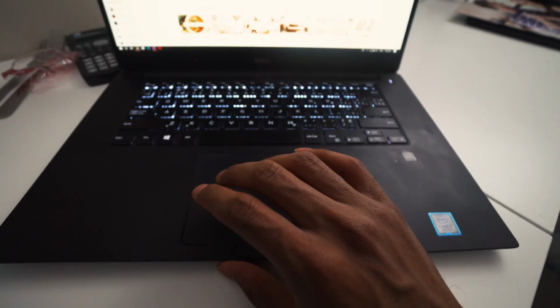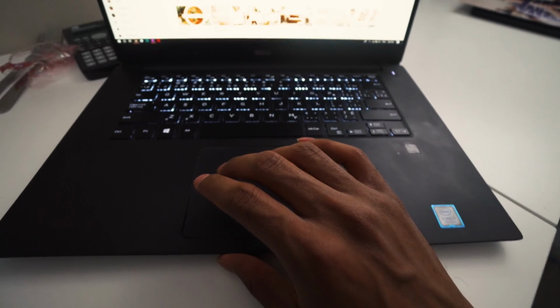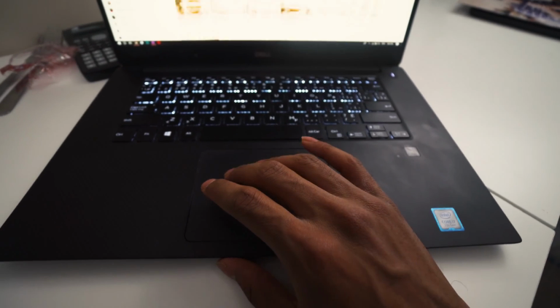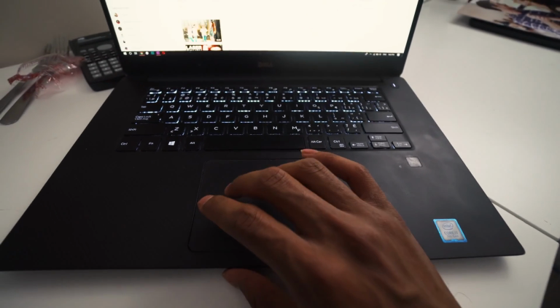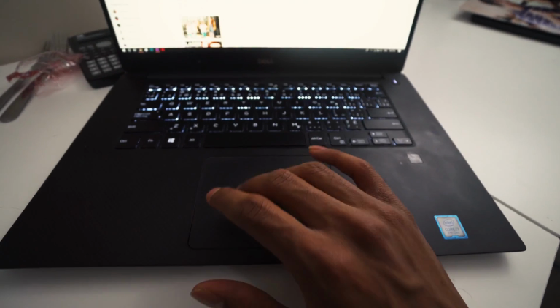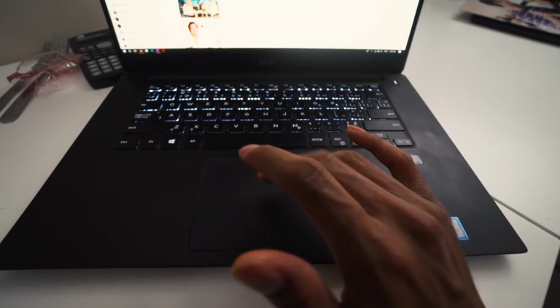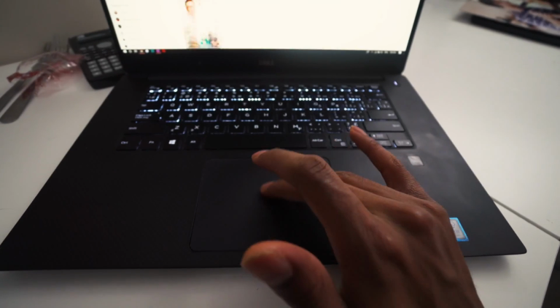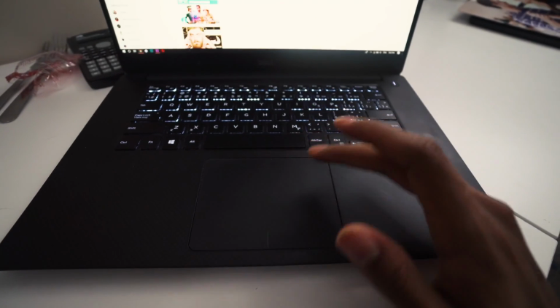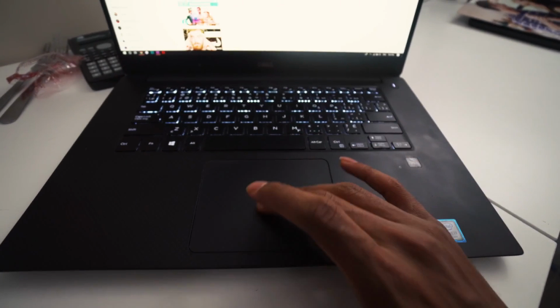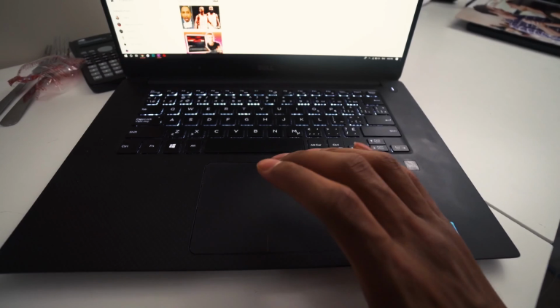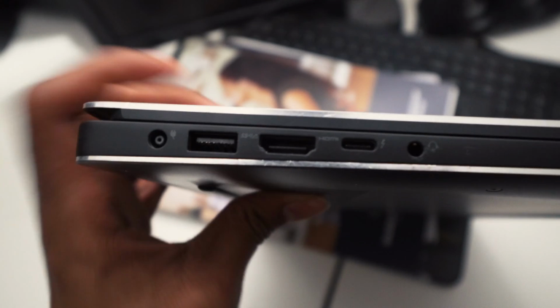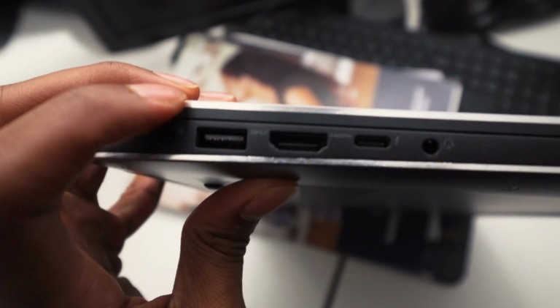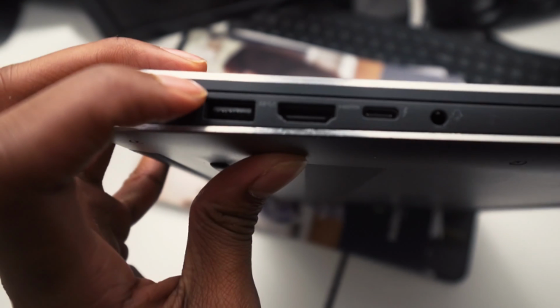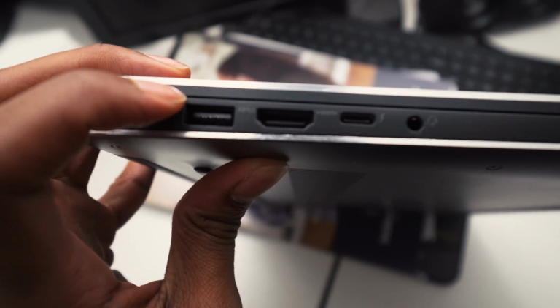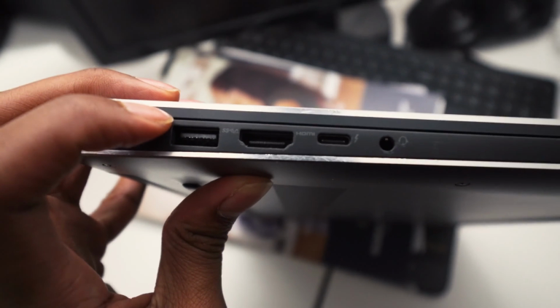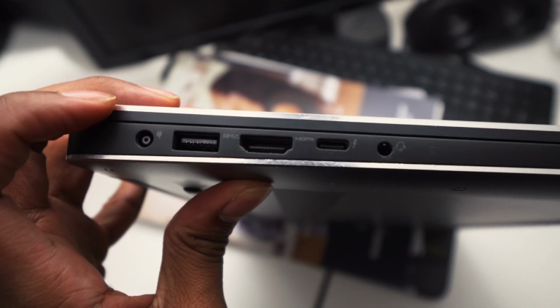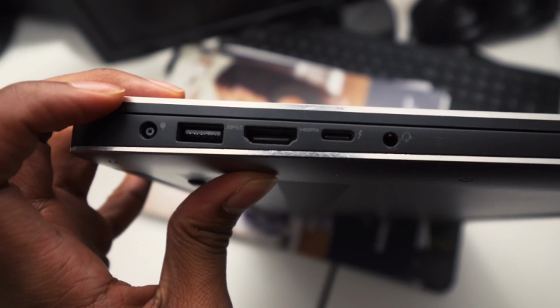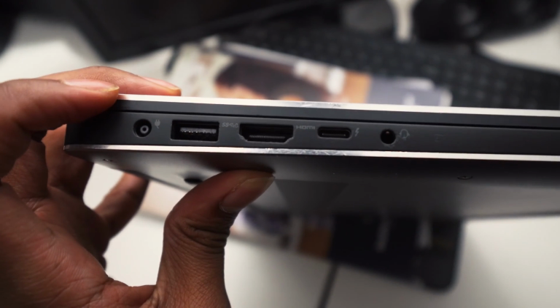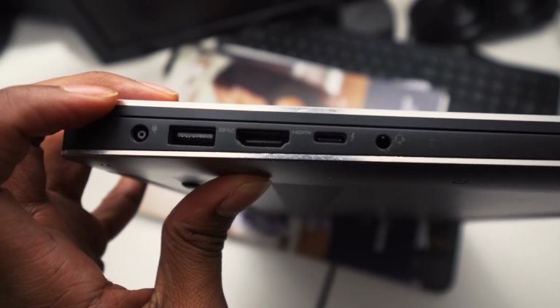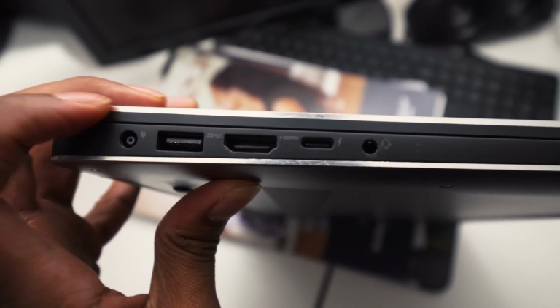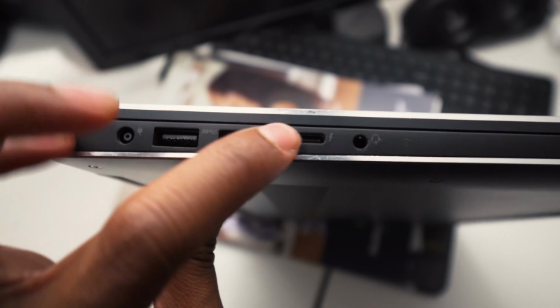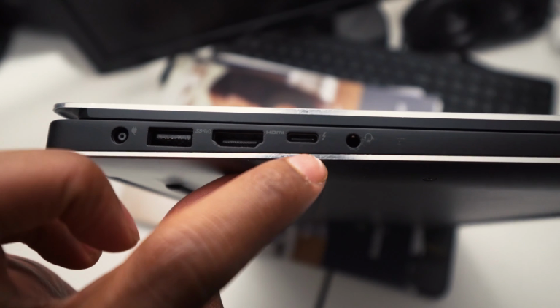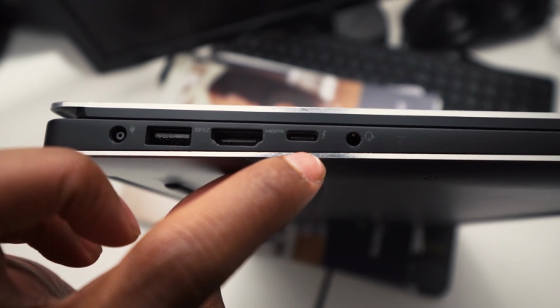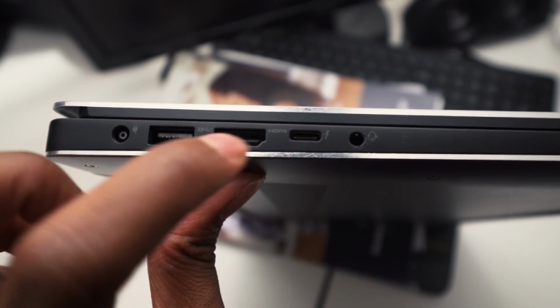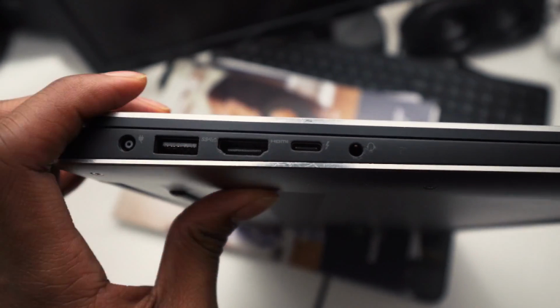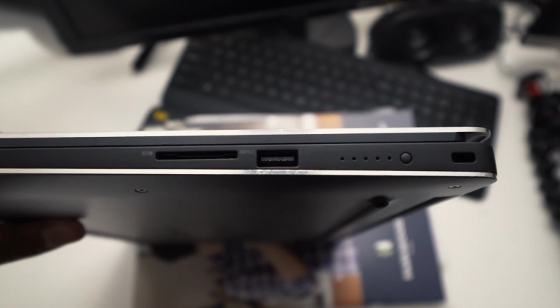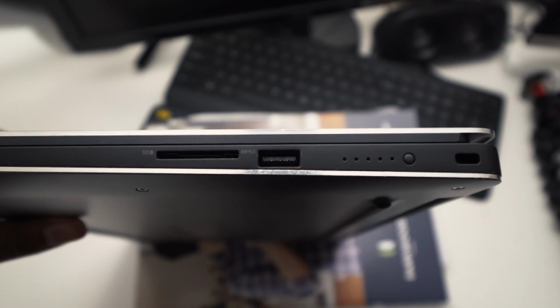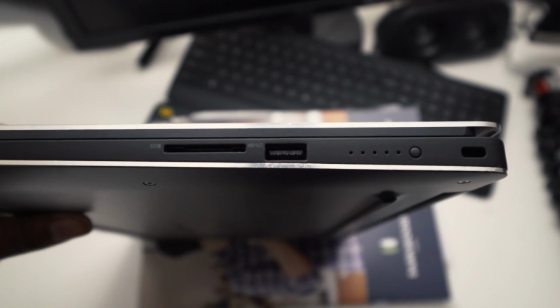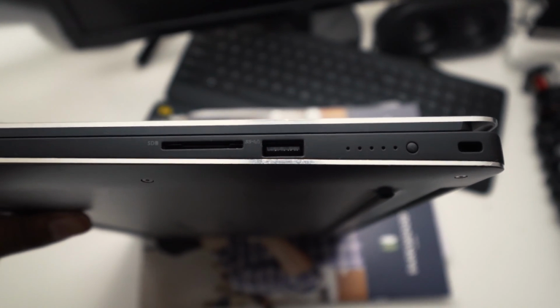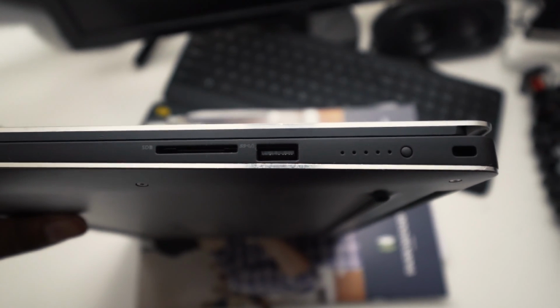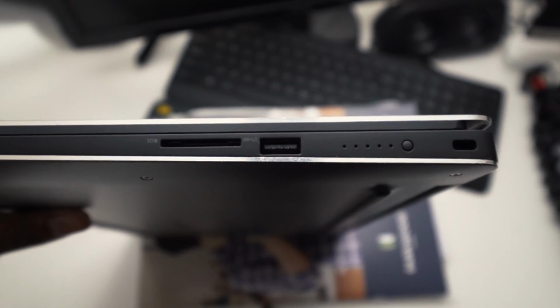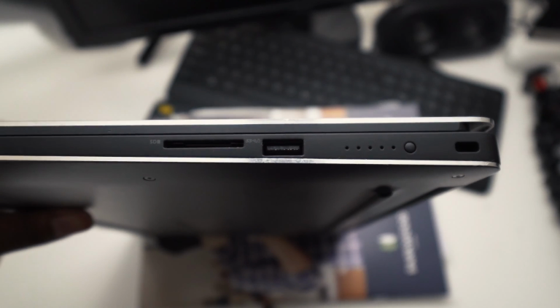The touchpad is responsive — I wish it could be a little bit bigger, but it is very responsive. In terms of ports, it has a USB-C port which I love — I charge my phone with it all the time. It also has a headphone jack, an HDMI port, two USB 3.0 ports, and an SD card slot.